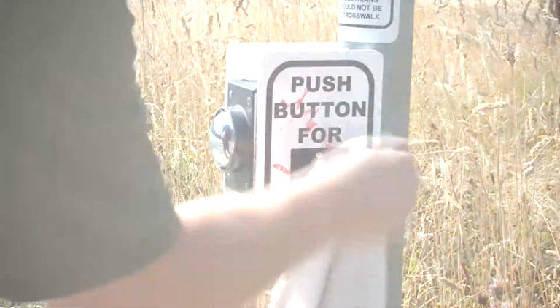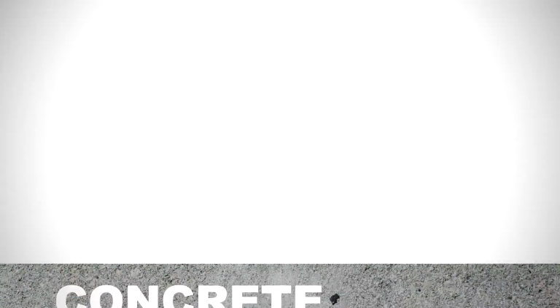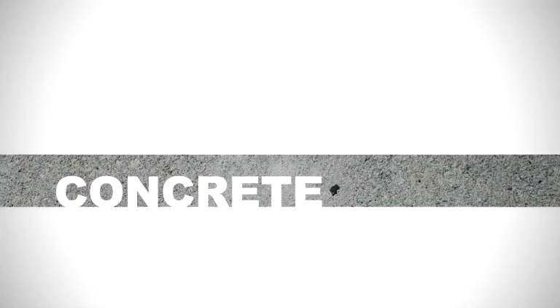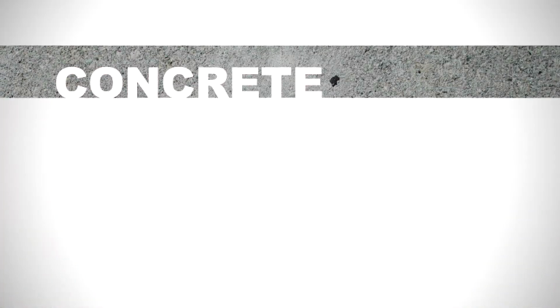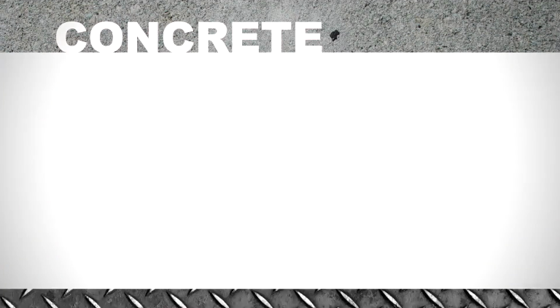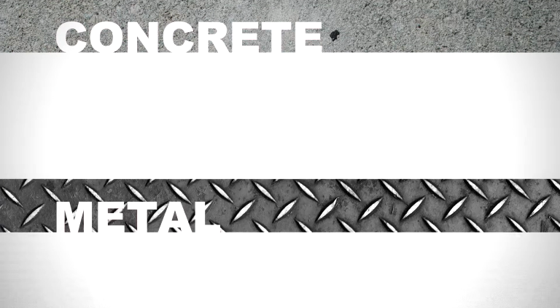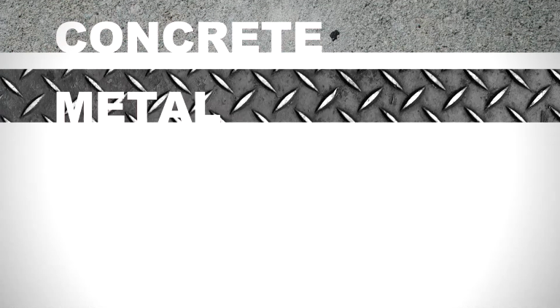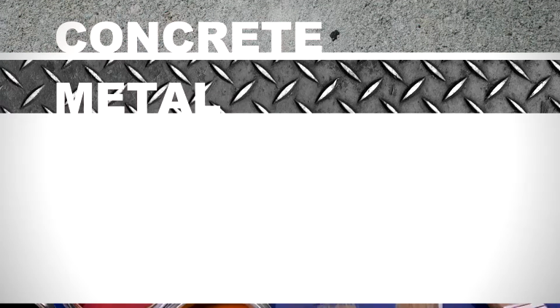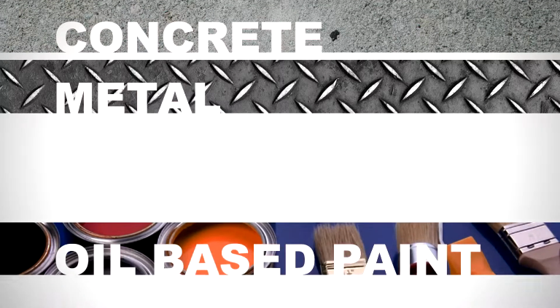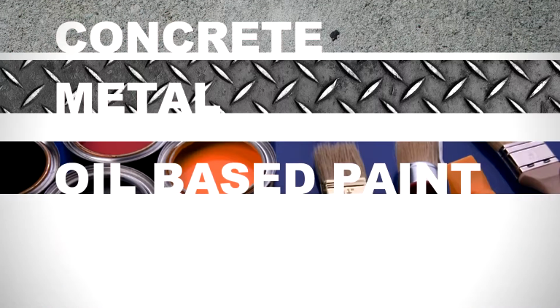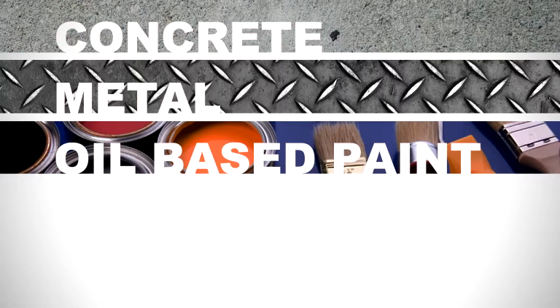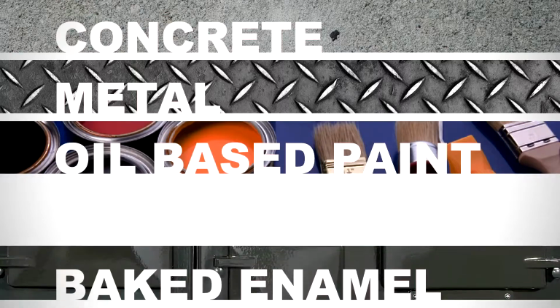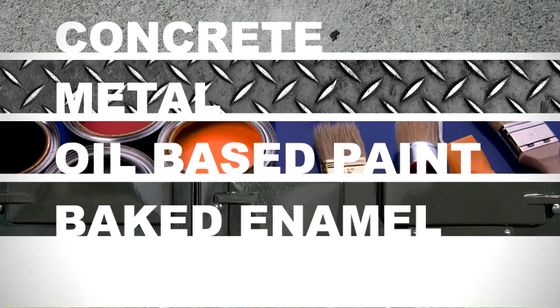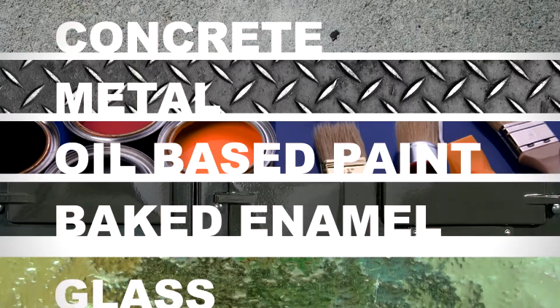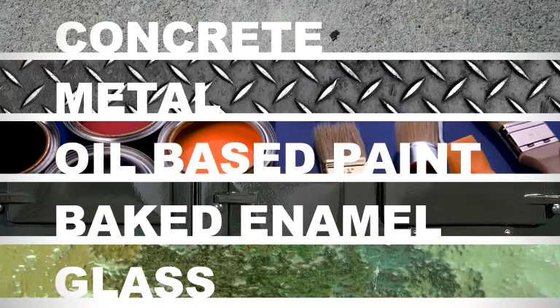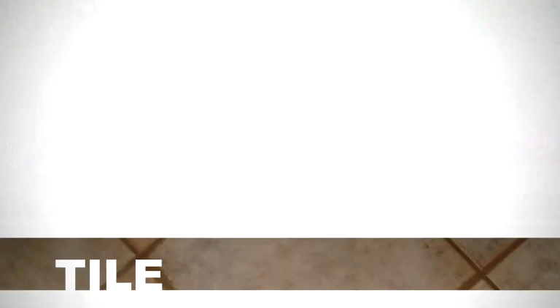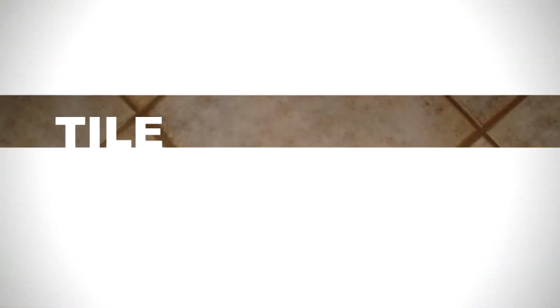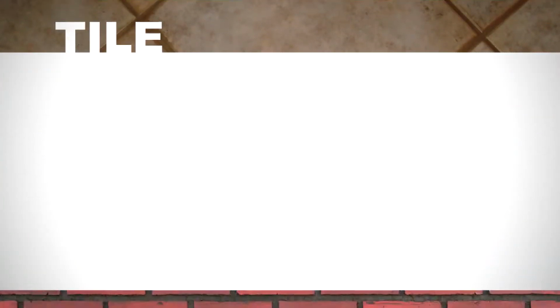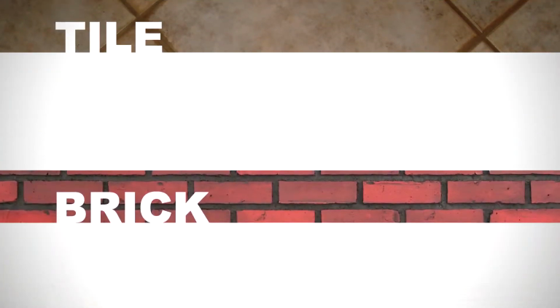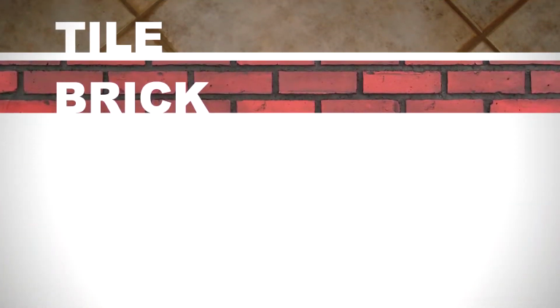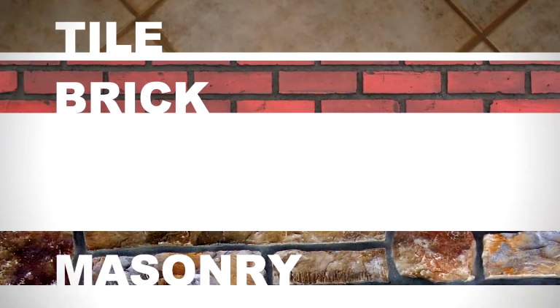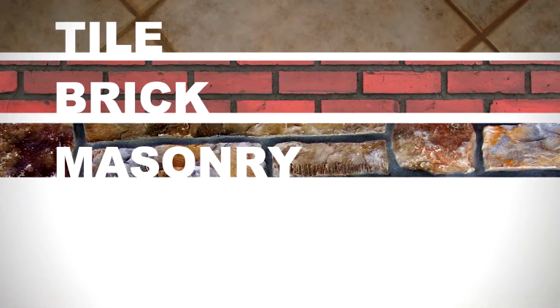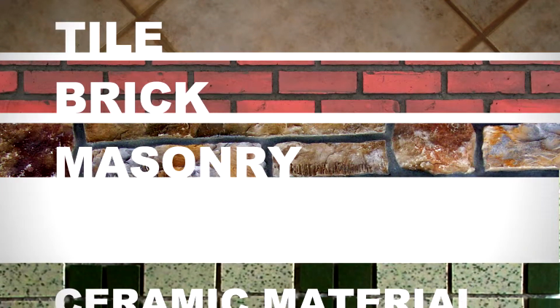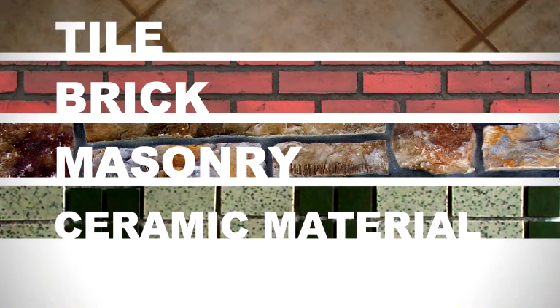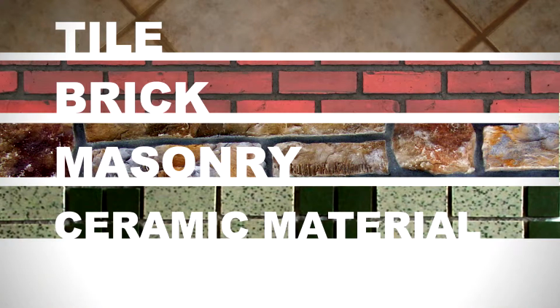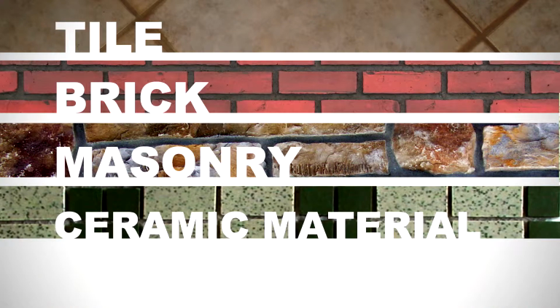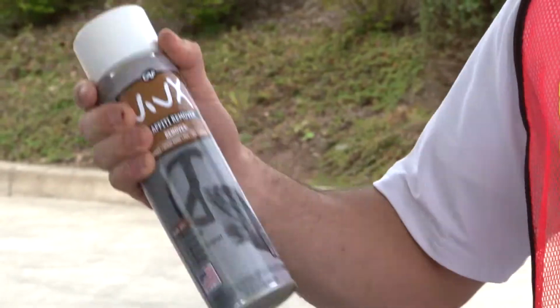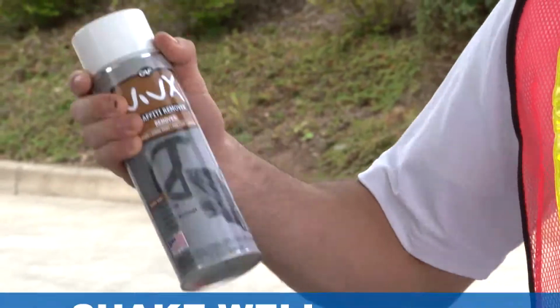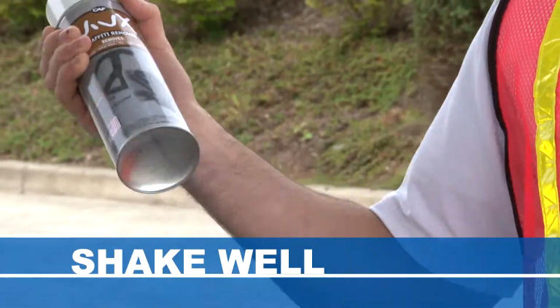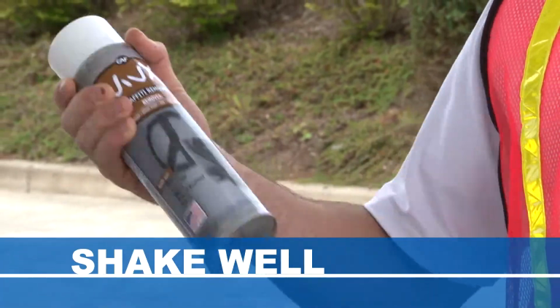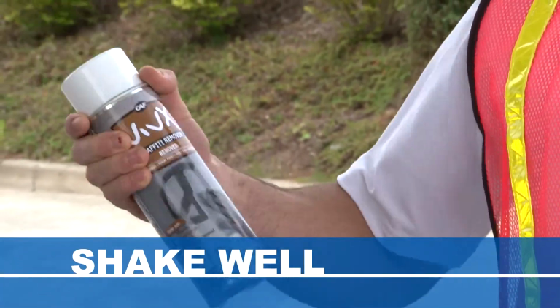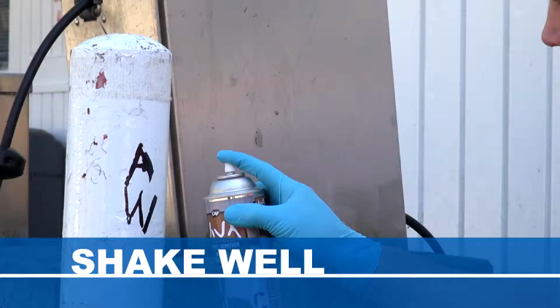Vivex is safe to use on concrete, metal, oil-based paints, baked enamel, glass, tile, brick, masonry and ceramic material. Shake well before use.